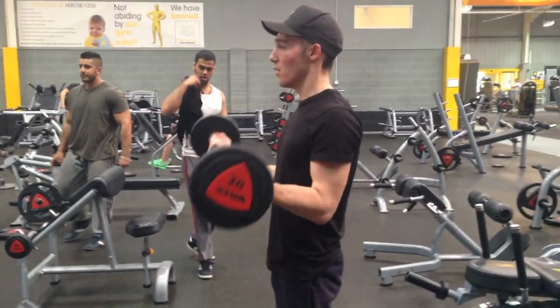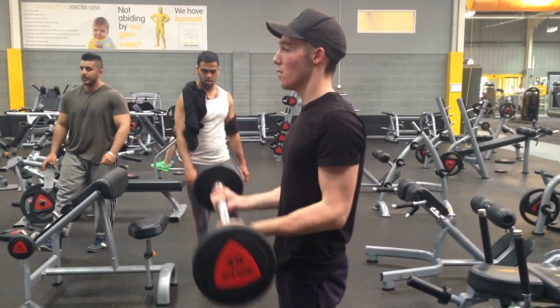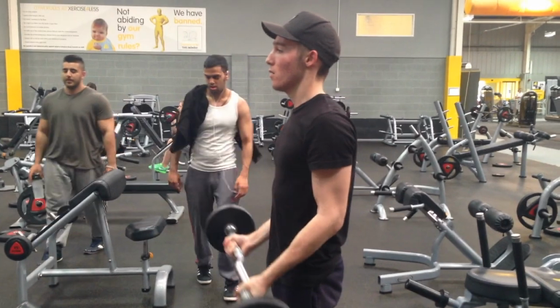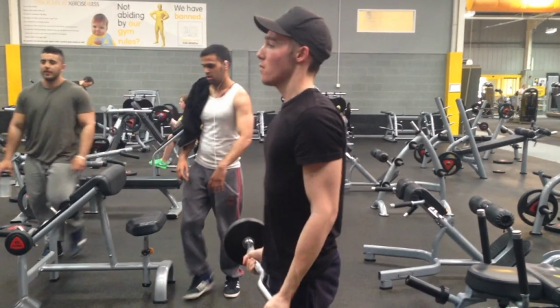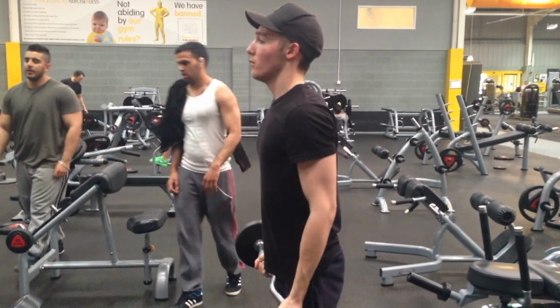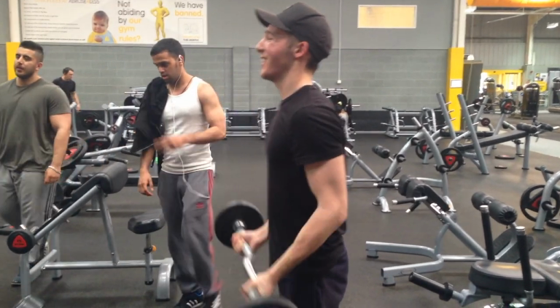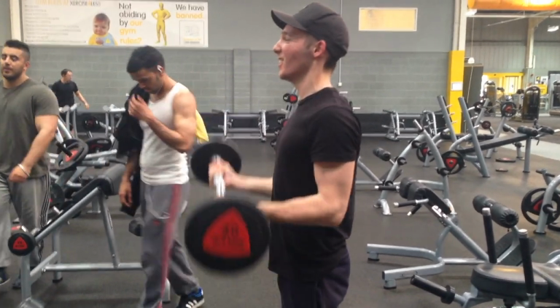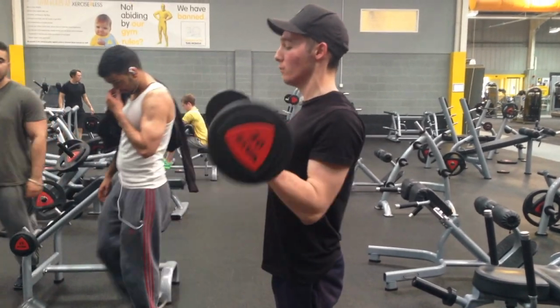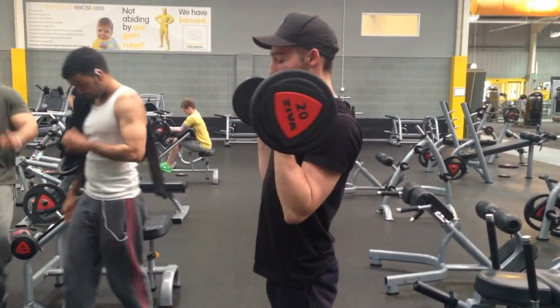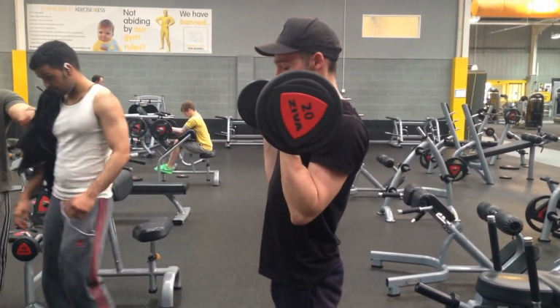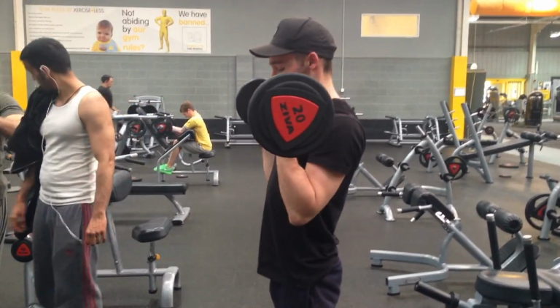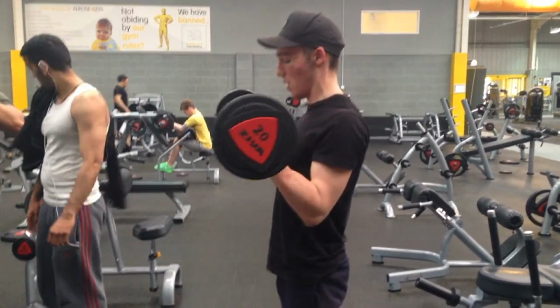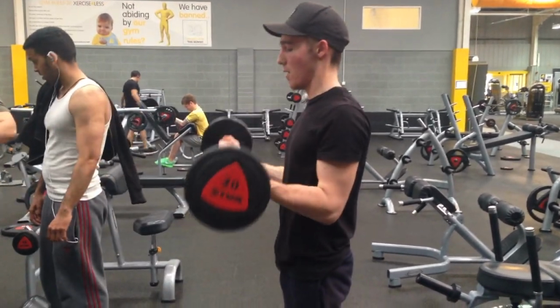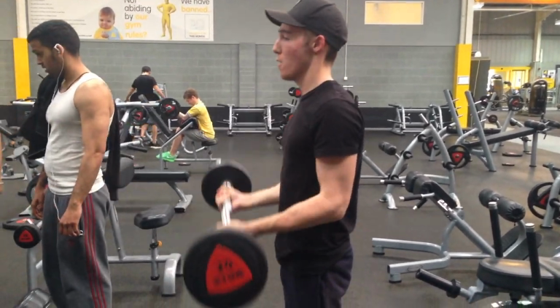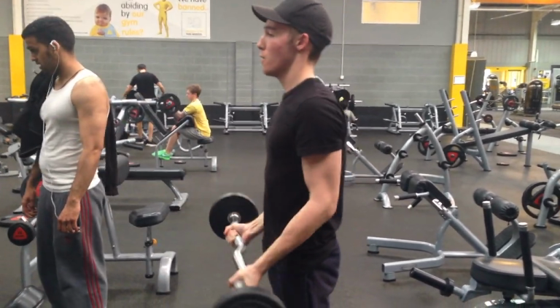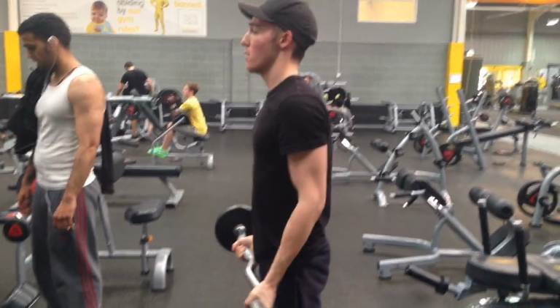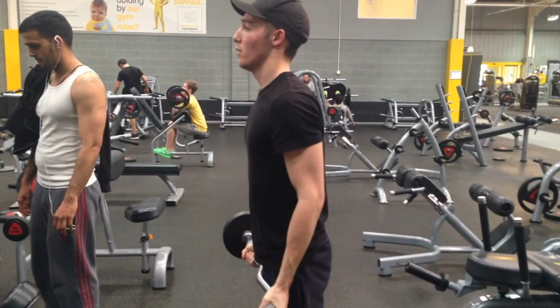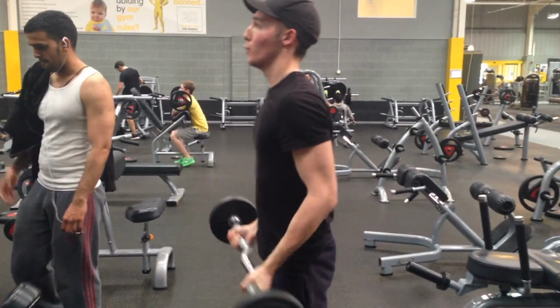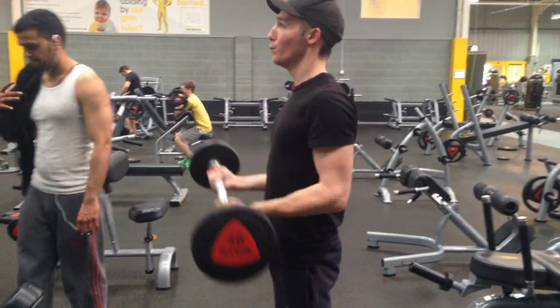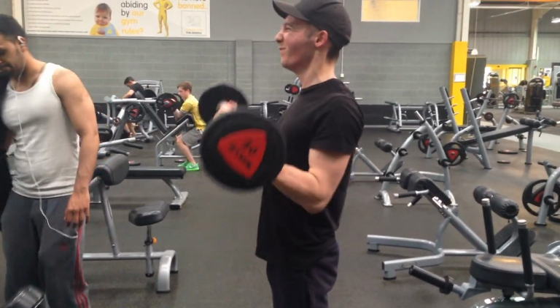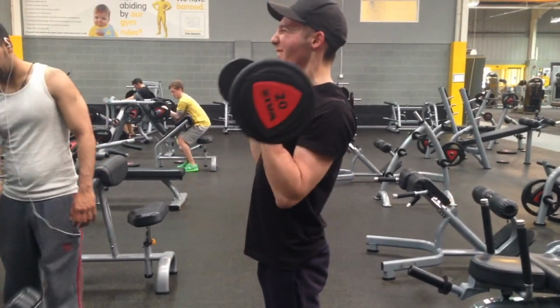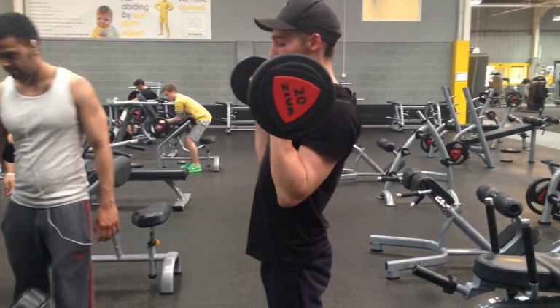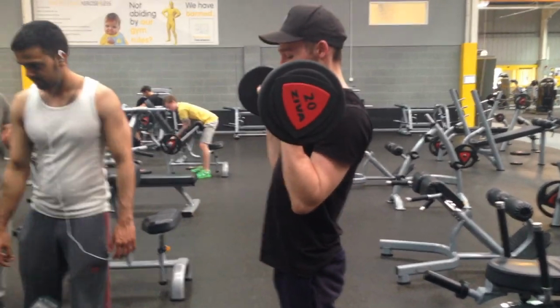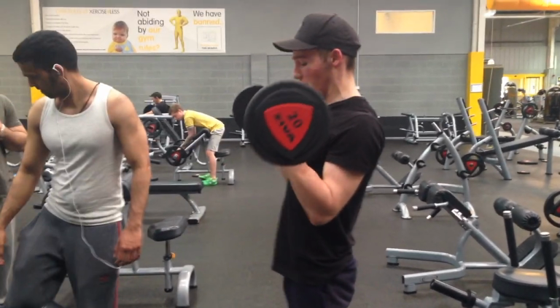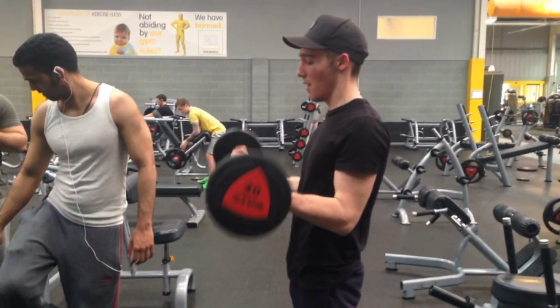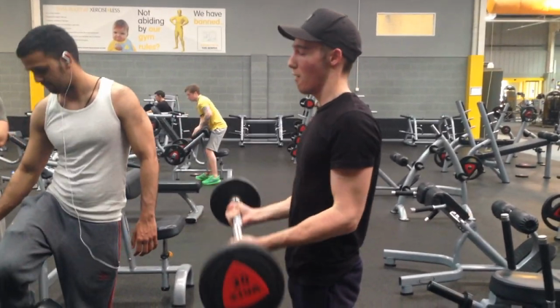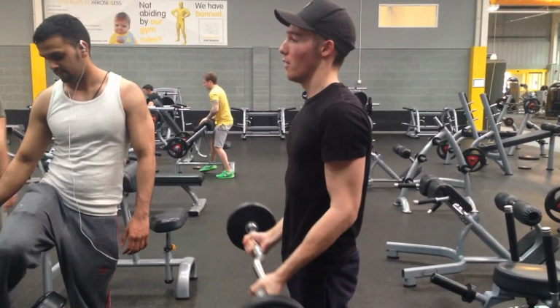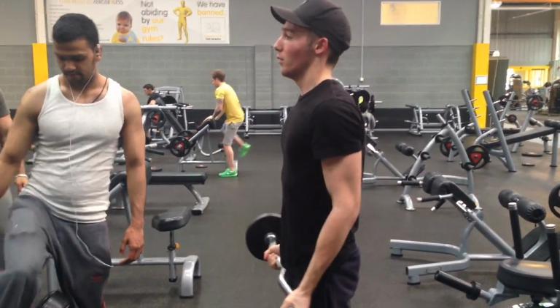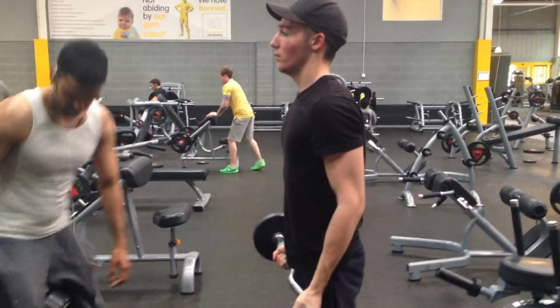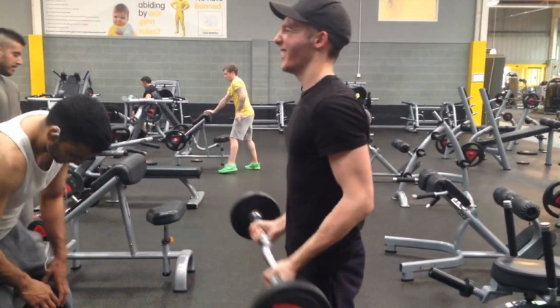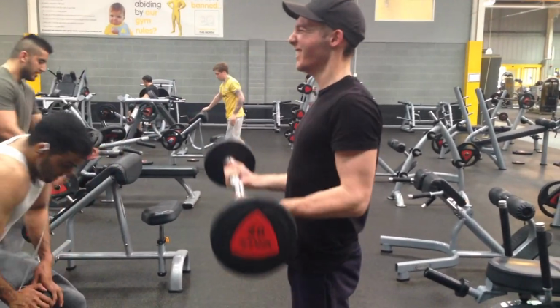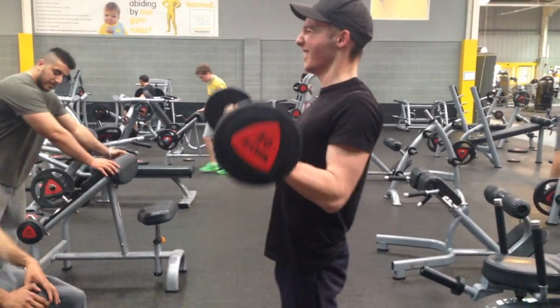Then I'm going to increase the weight quite a bit to something I can probably get about 6 to 8 reps with. I will have to use a little momentum to help me get it up, but it is a mass builder so I personally like to go heavy for this one.